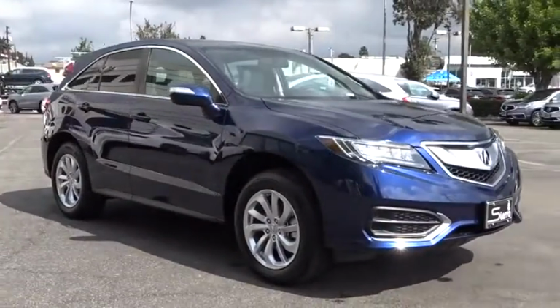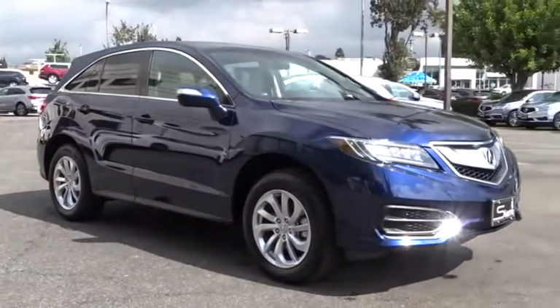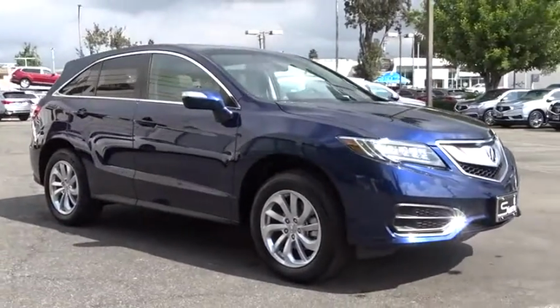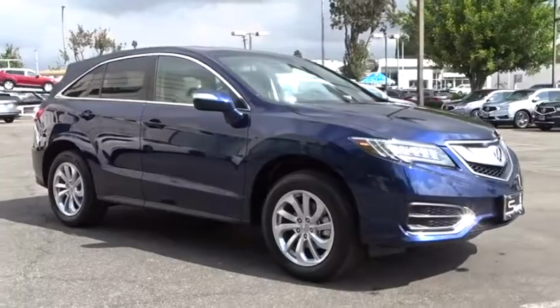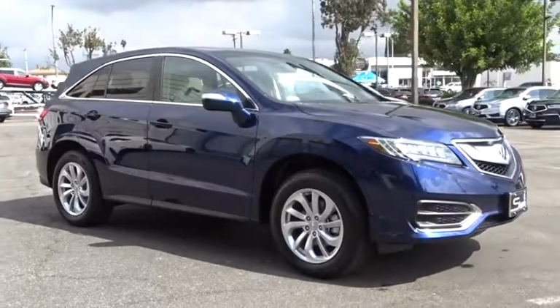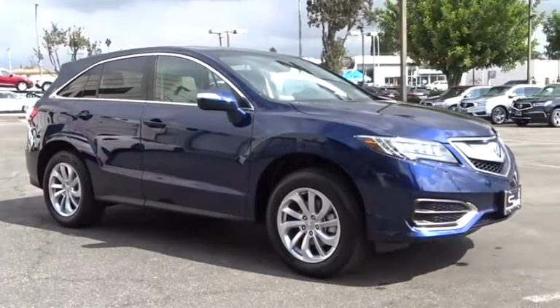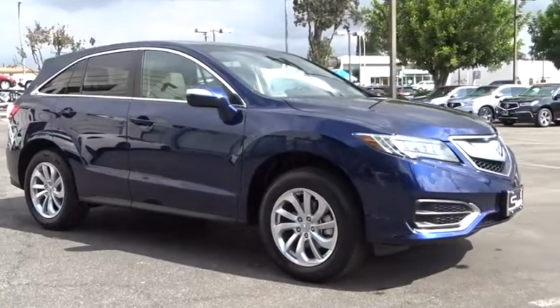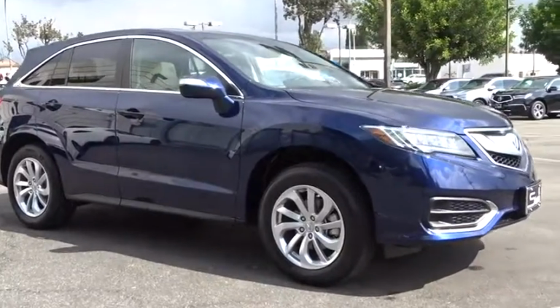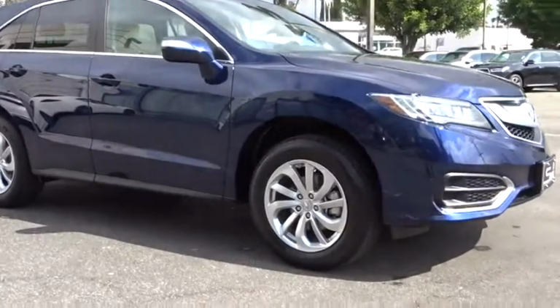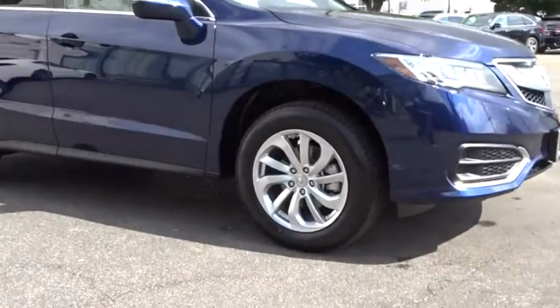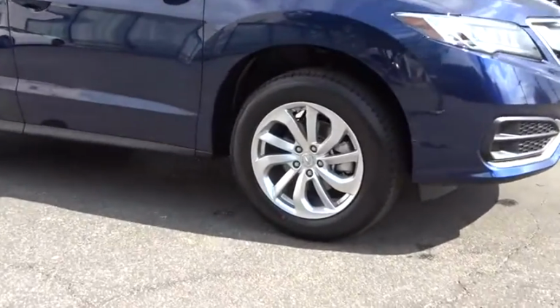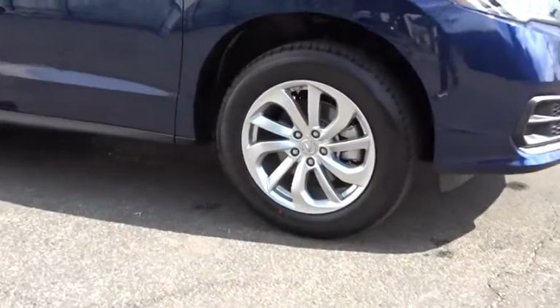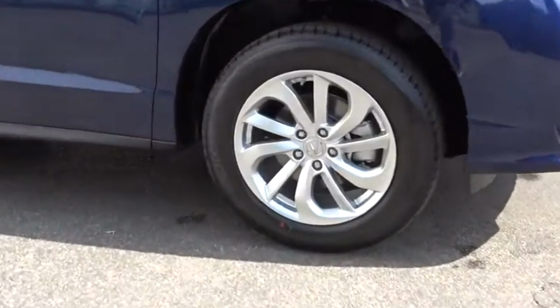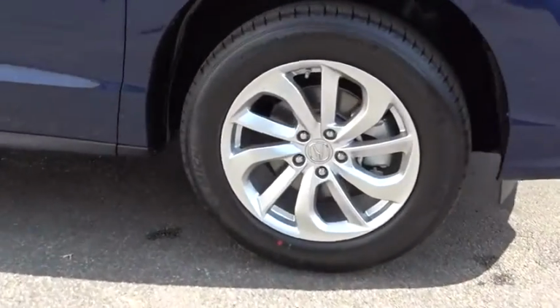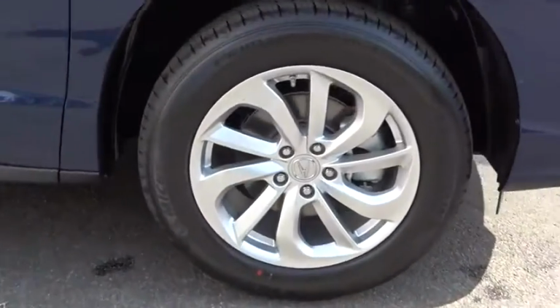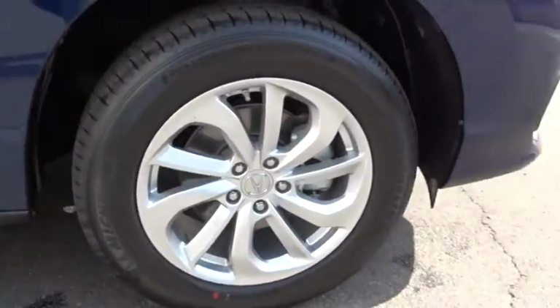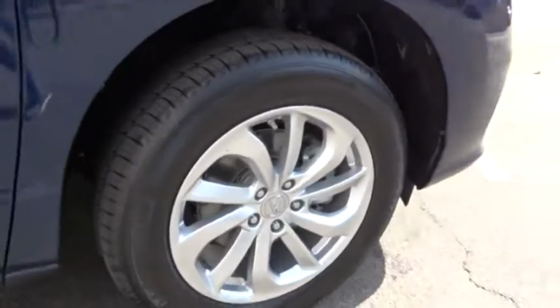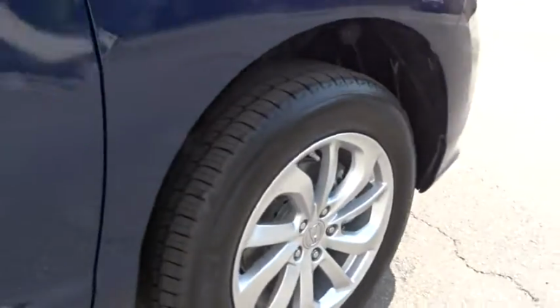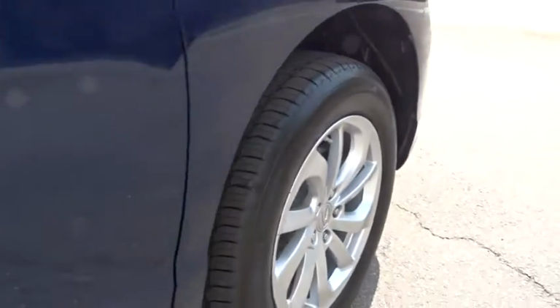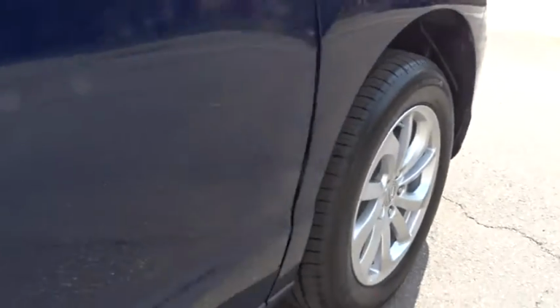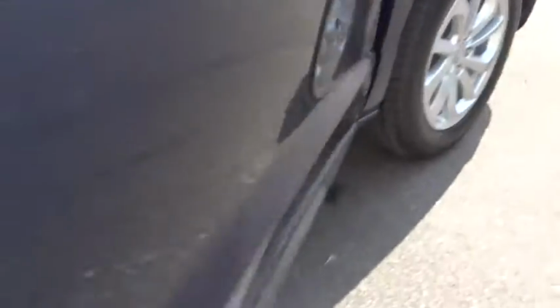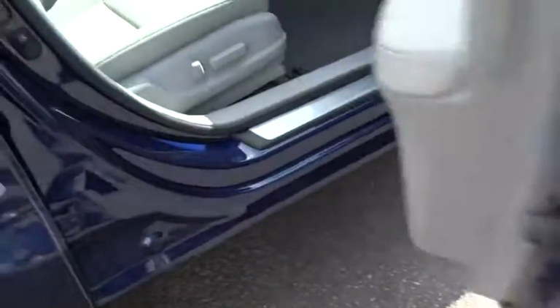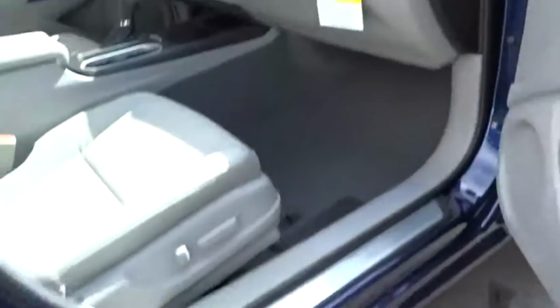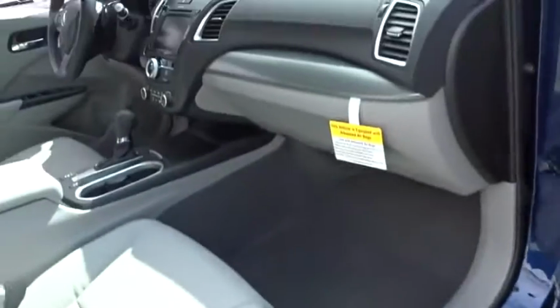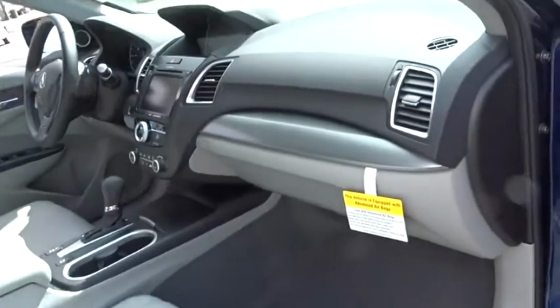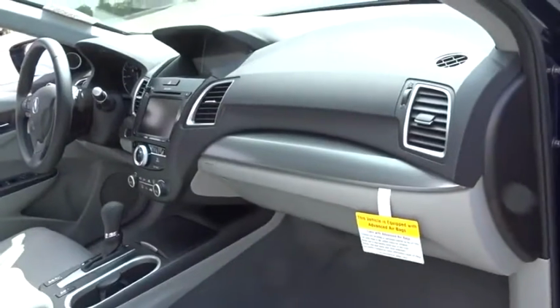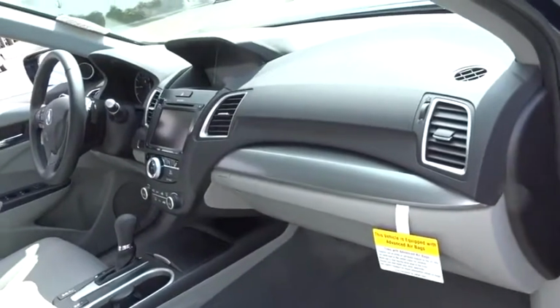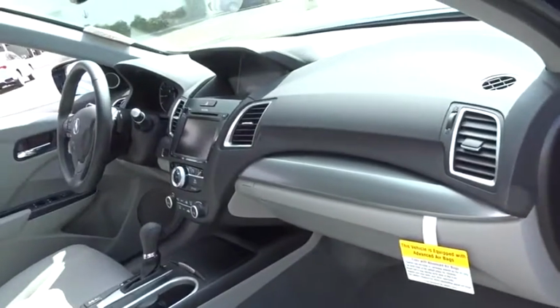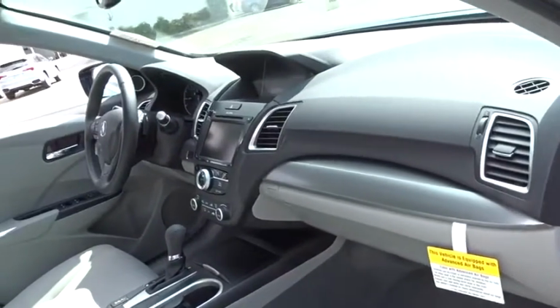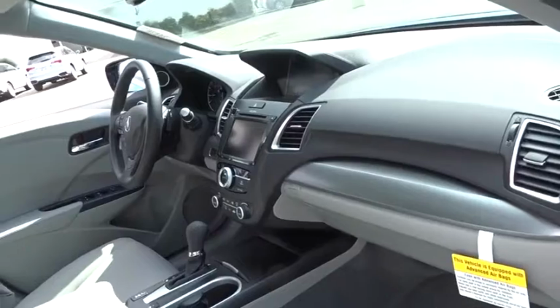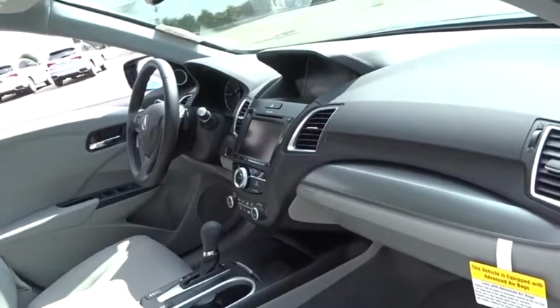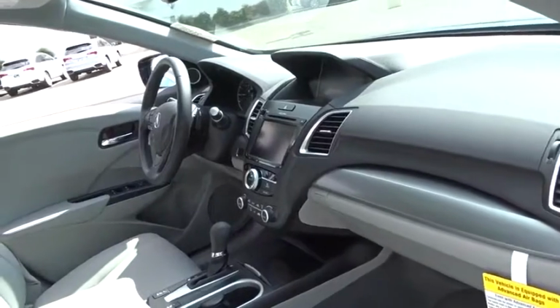Power passenger seat, stability control, anti-lock braking system, navigation system, keyless entry, traction control, steering wheel audio controls, power liftgate, backup camera, leather wrapped steering wheel.